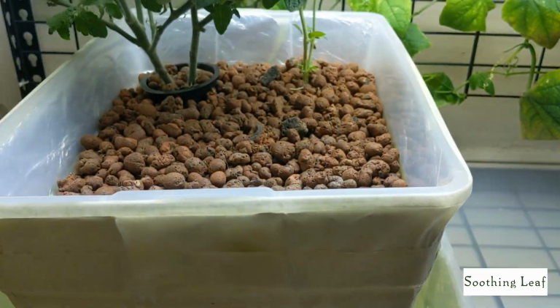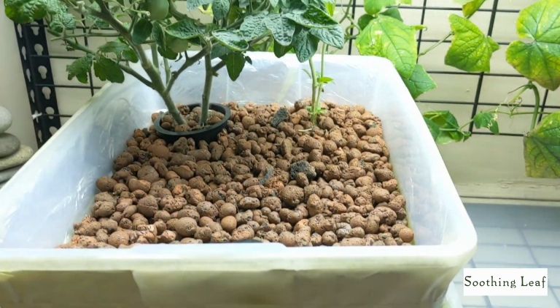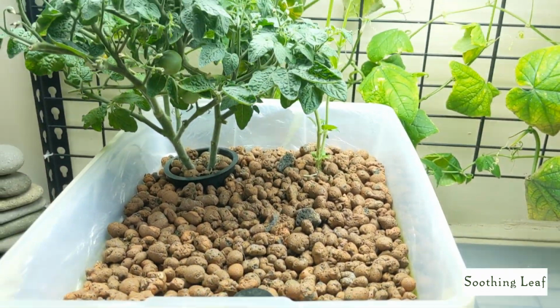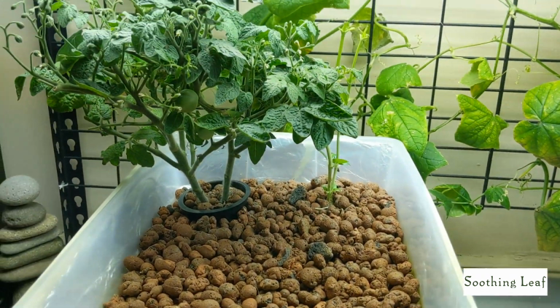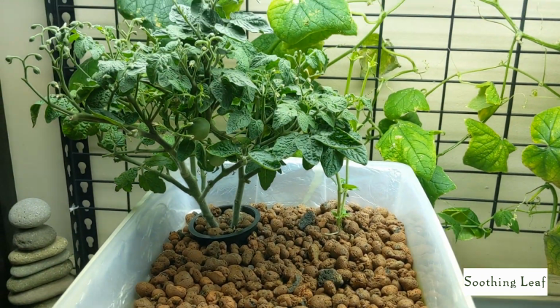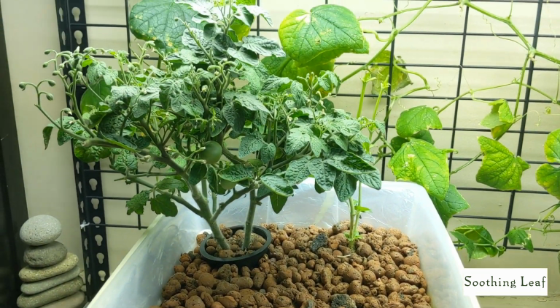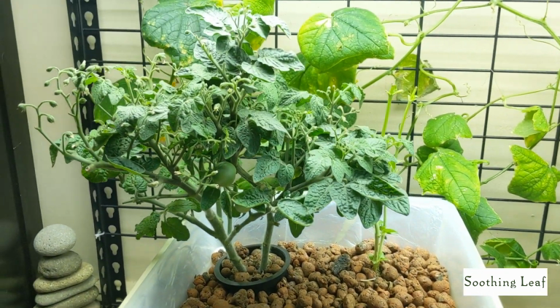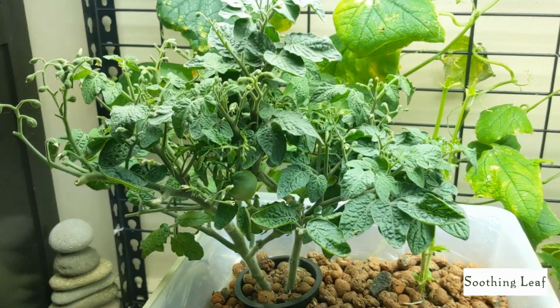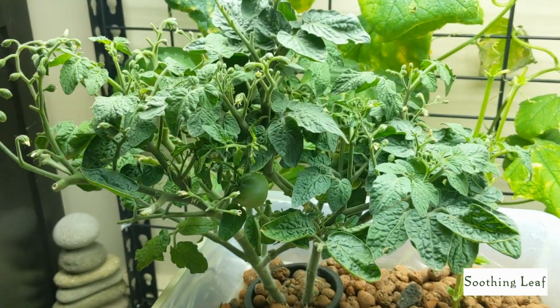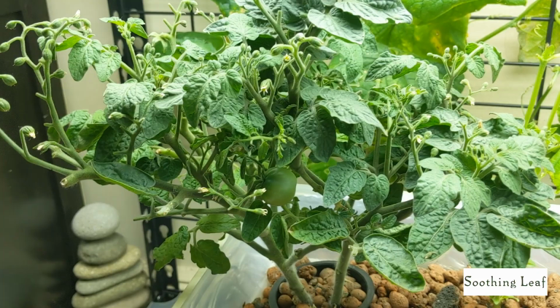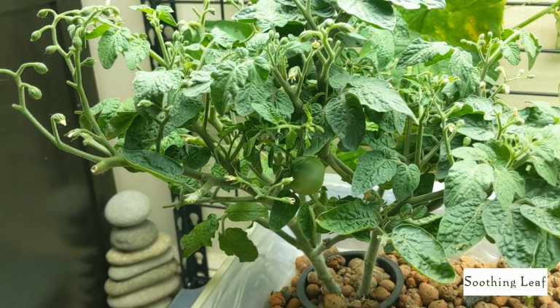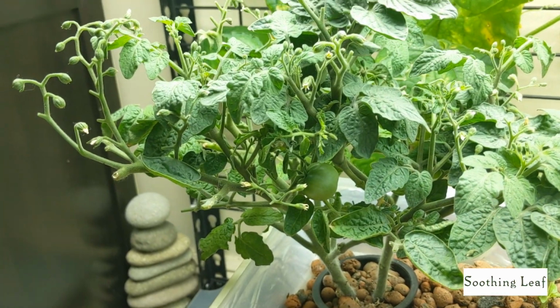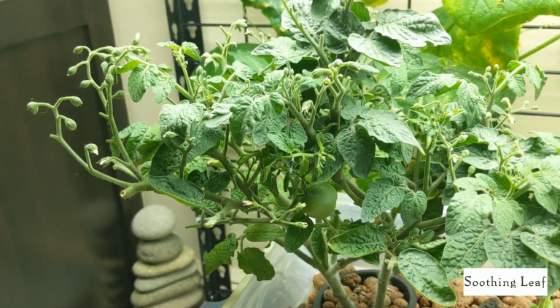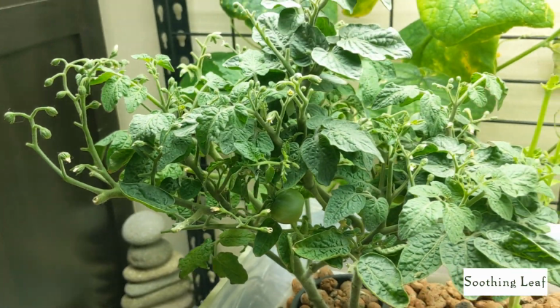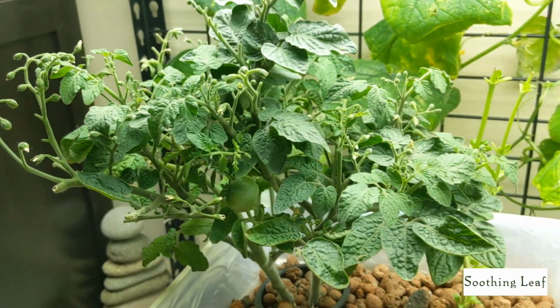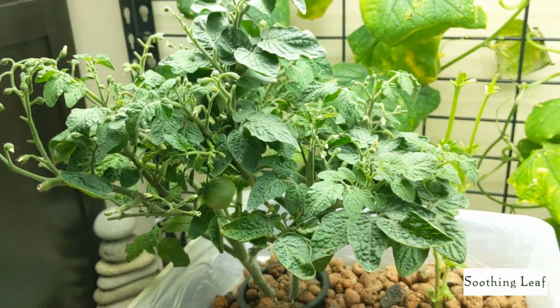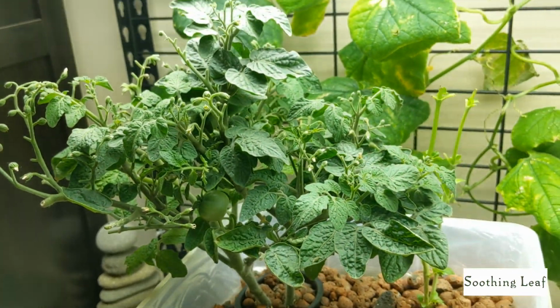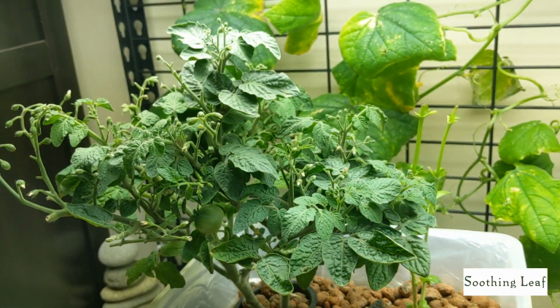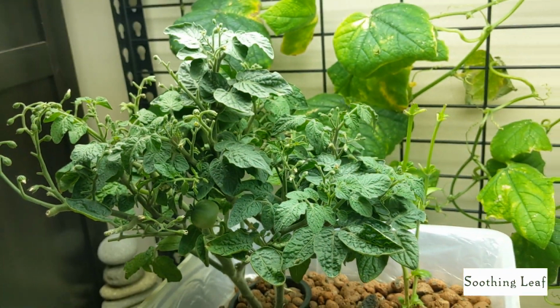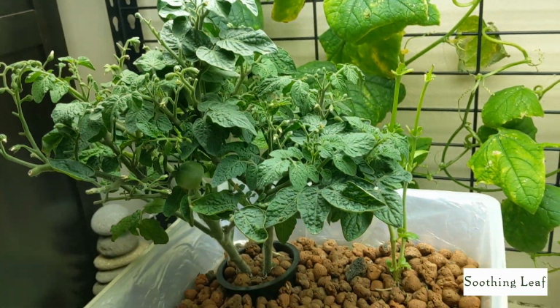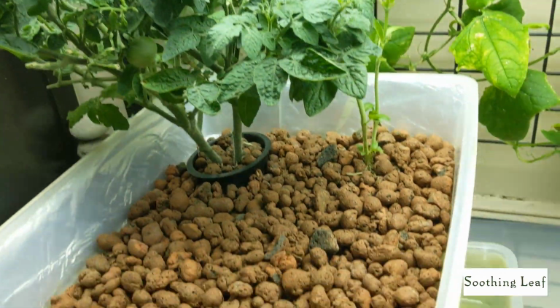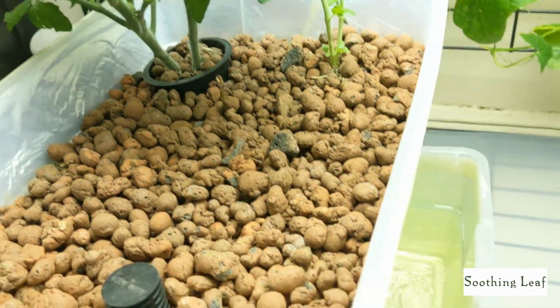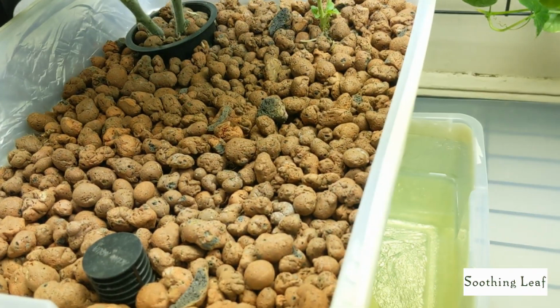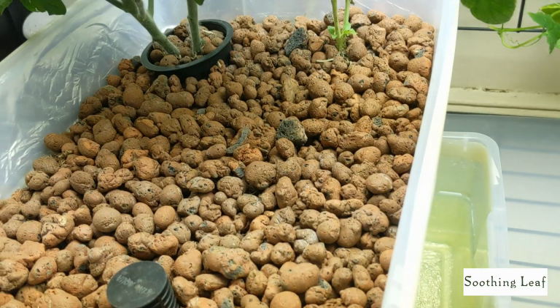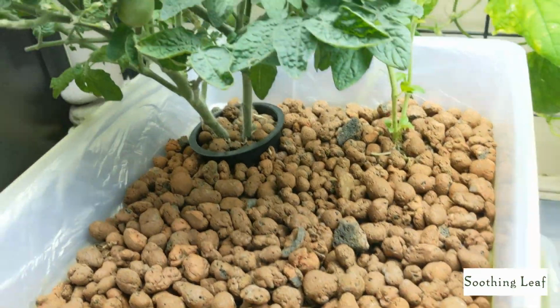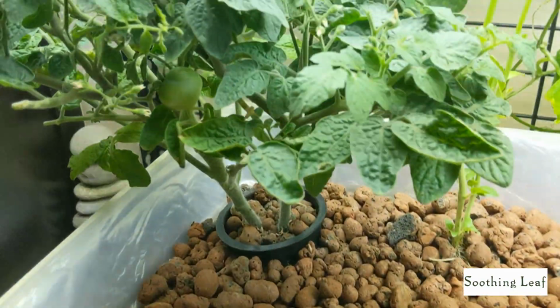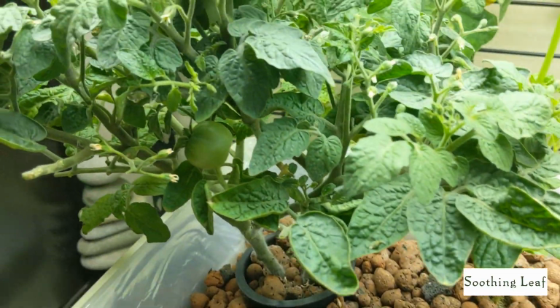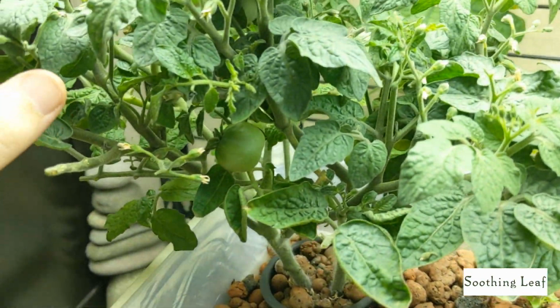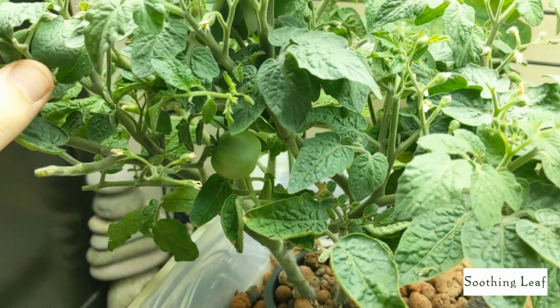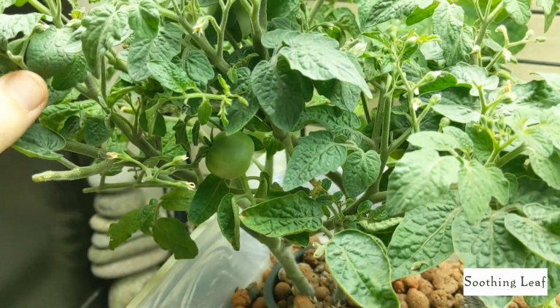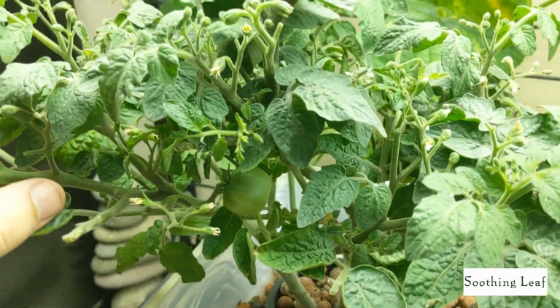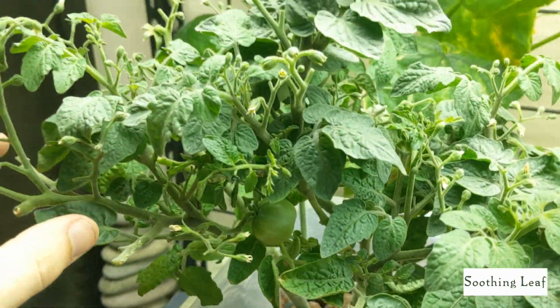So our container here has basically two gallons of water, four grams of Master Blend, four grams of calcium nitrate, and two grams of Epsom salt.